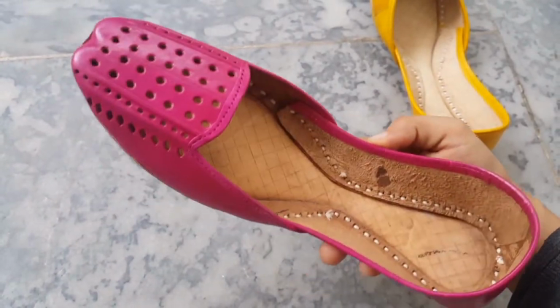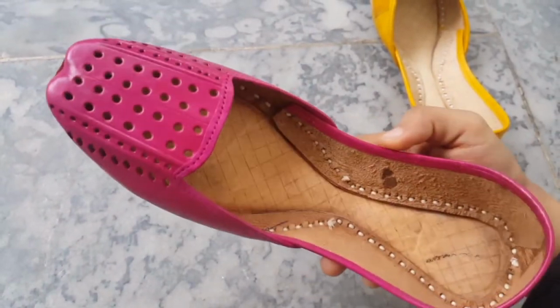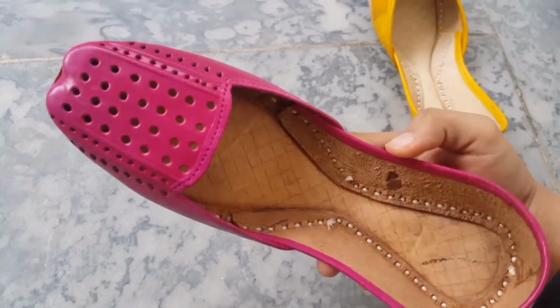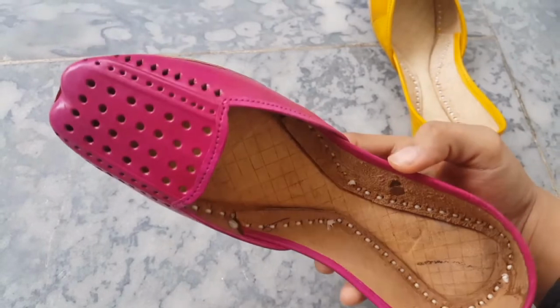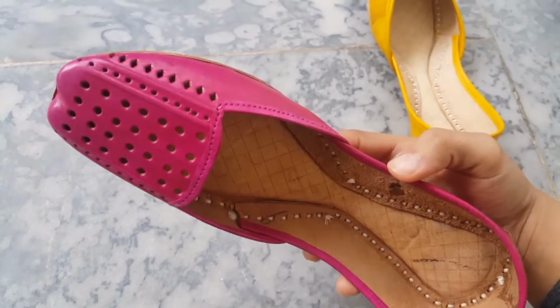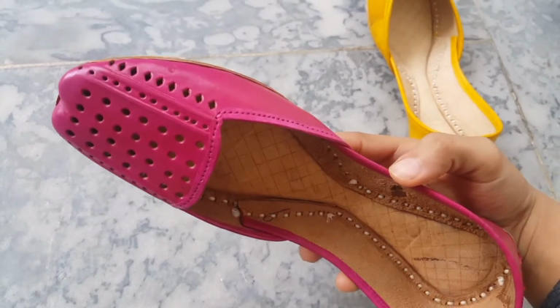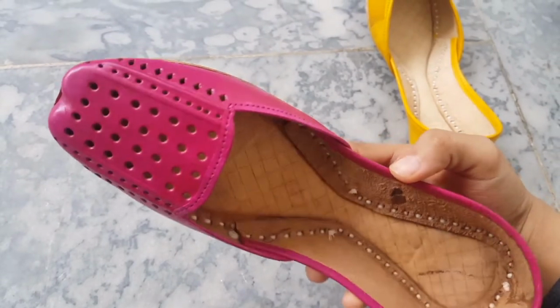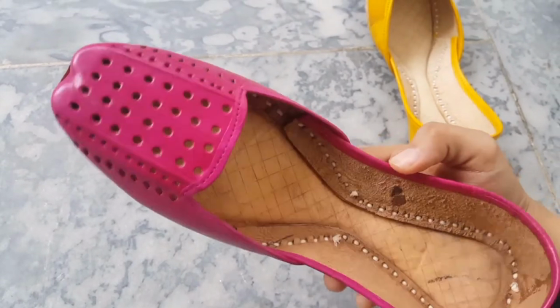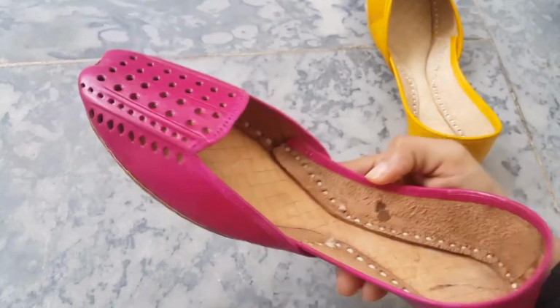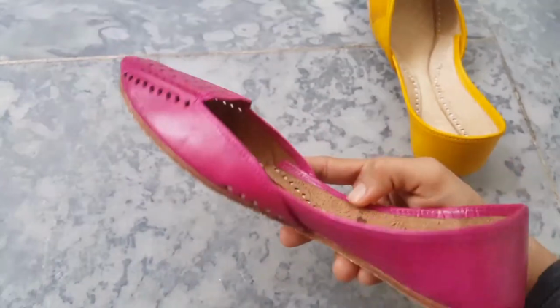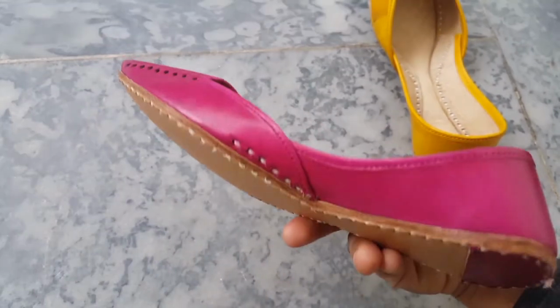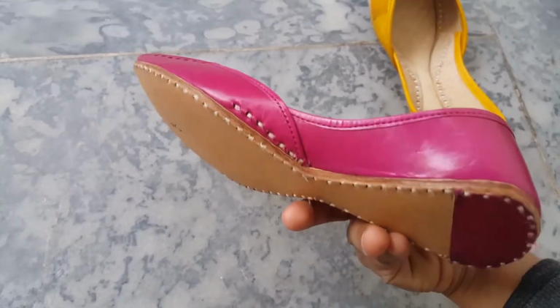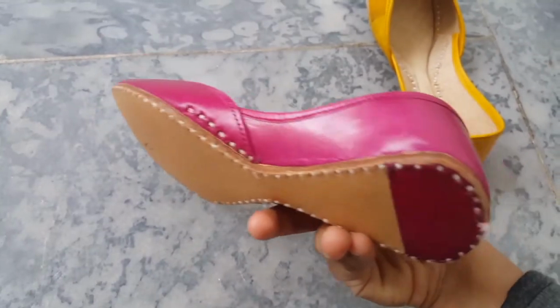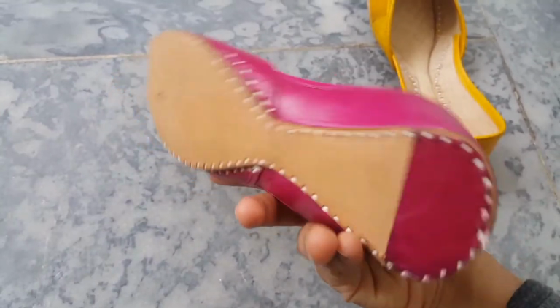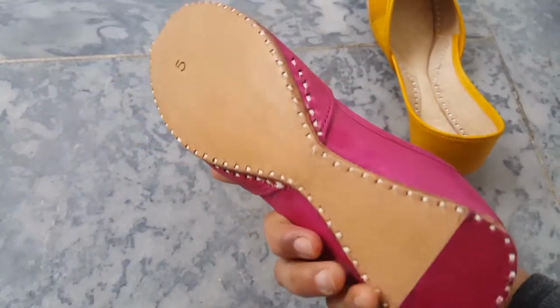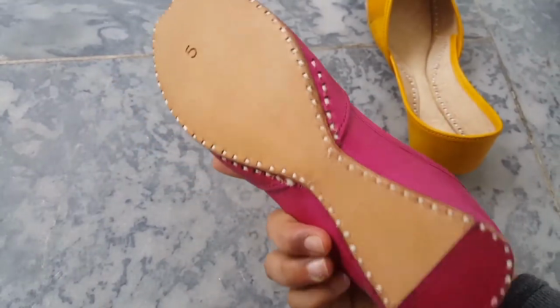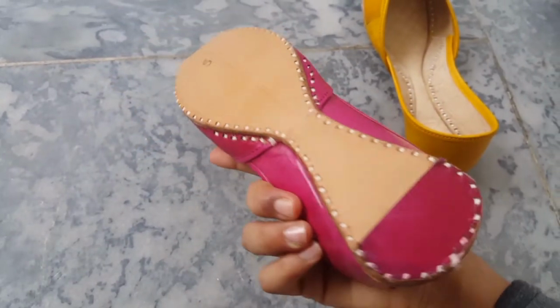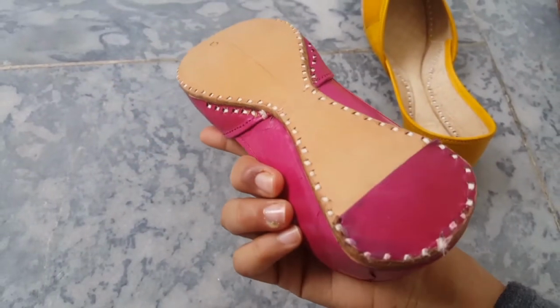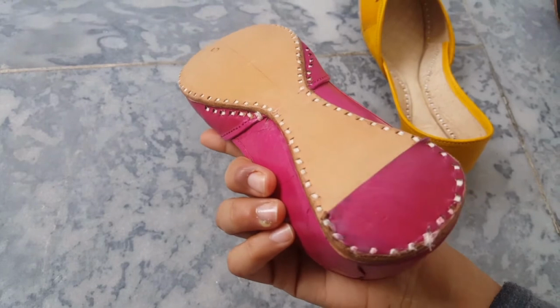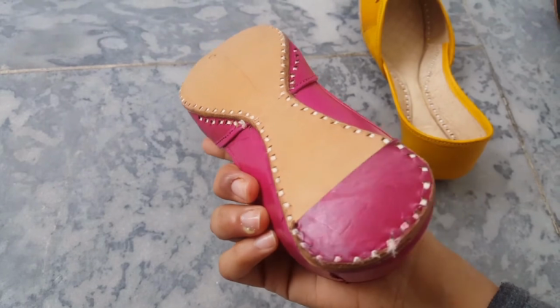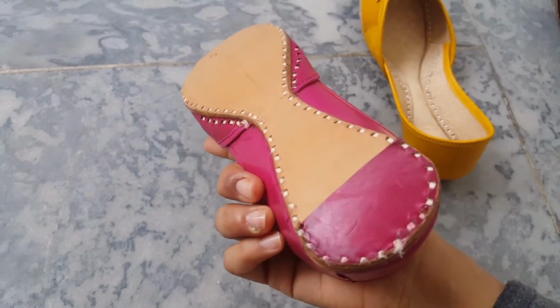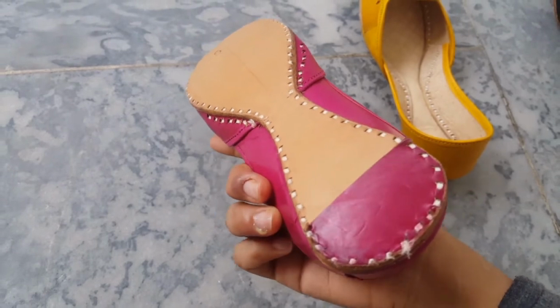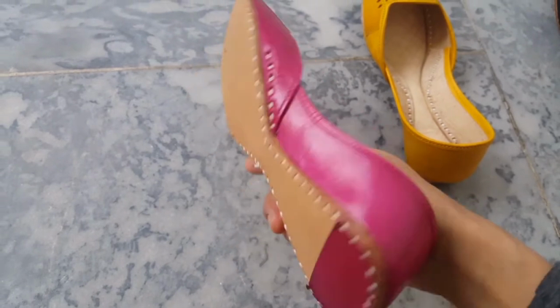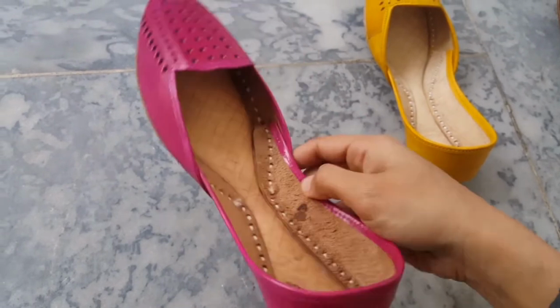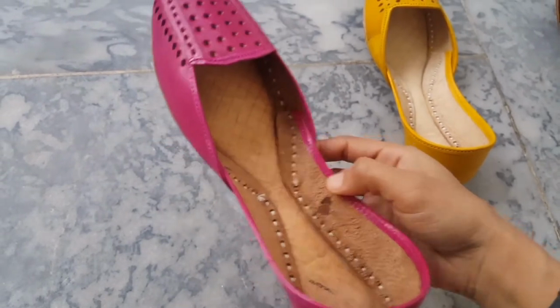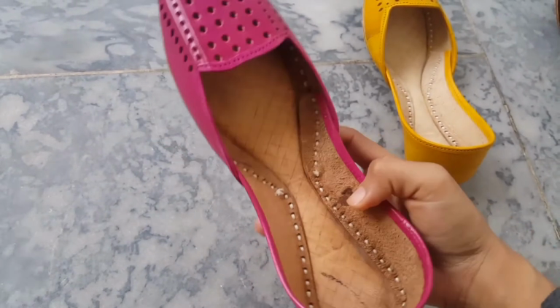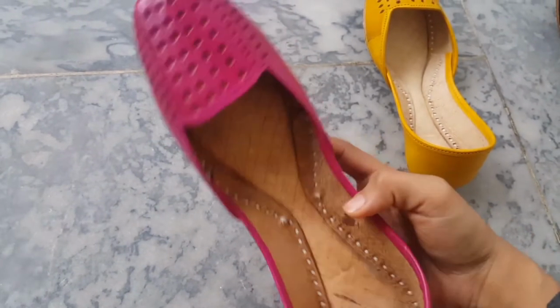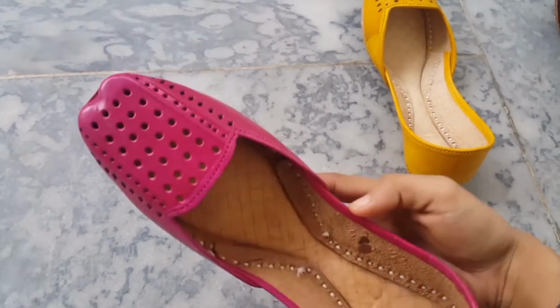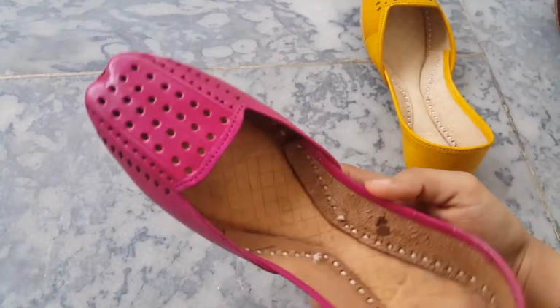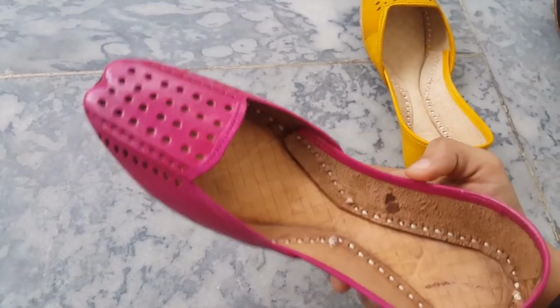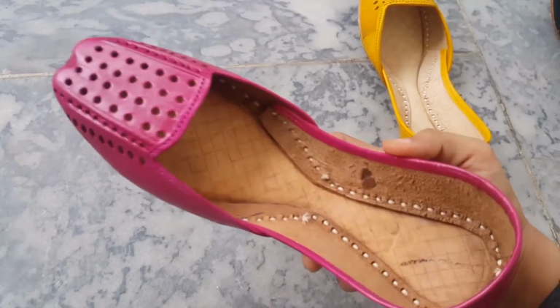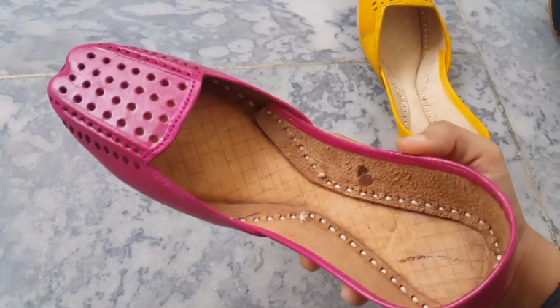This is the next color — shocking pink. This color also pairs with a lot of different dresses, especially in summers.